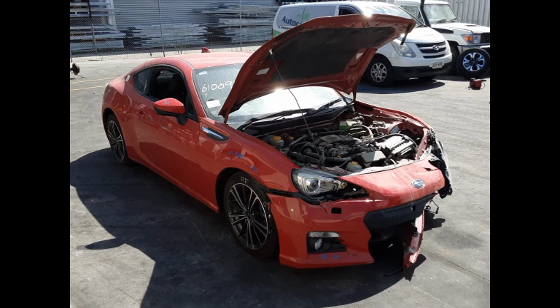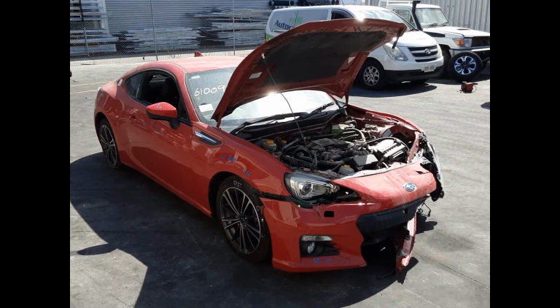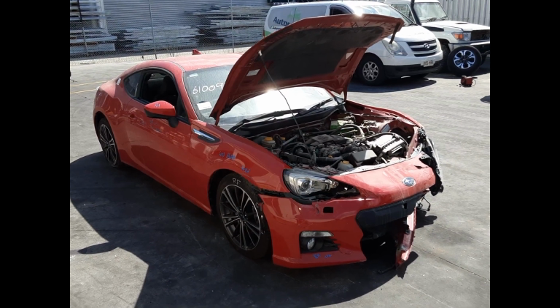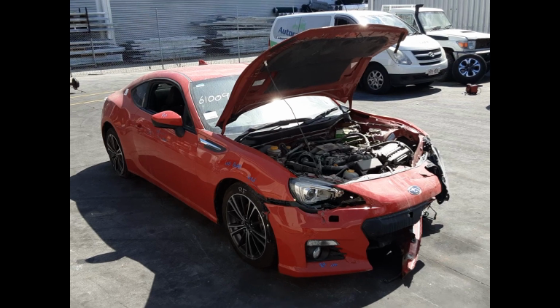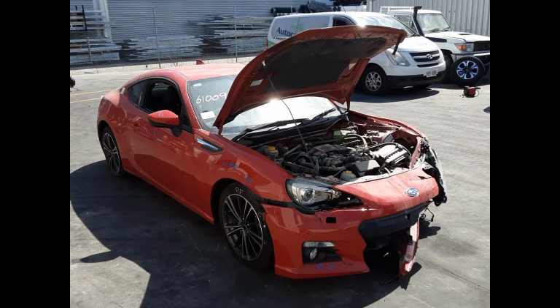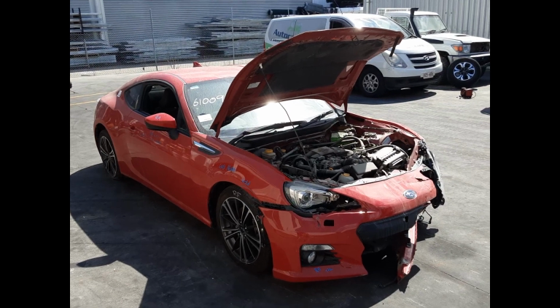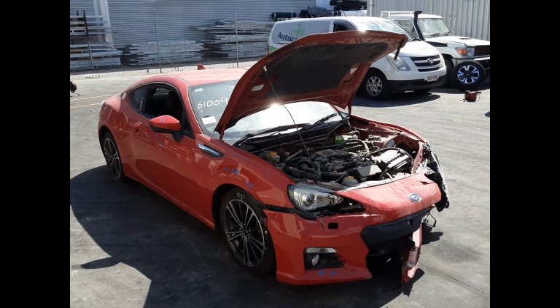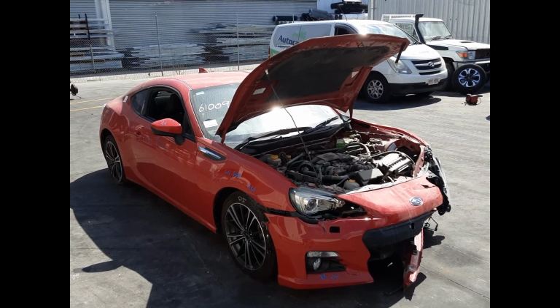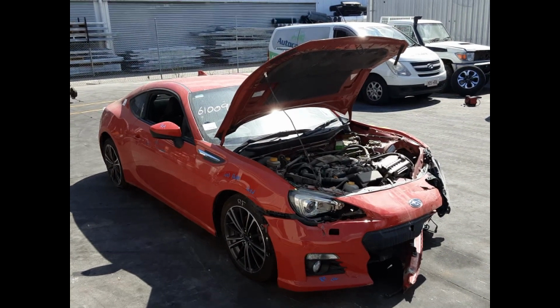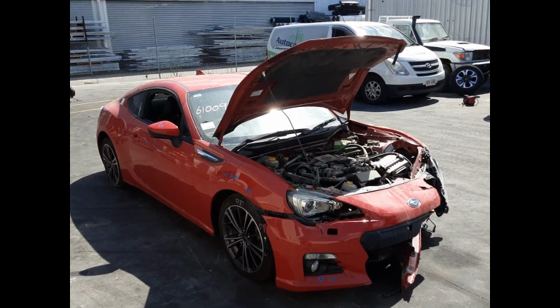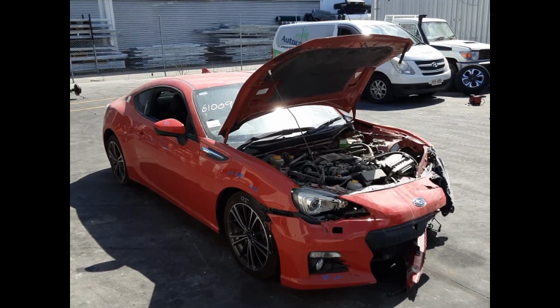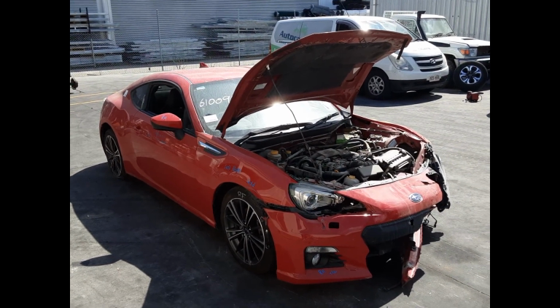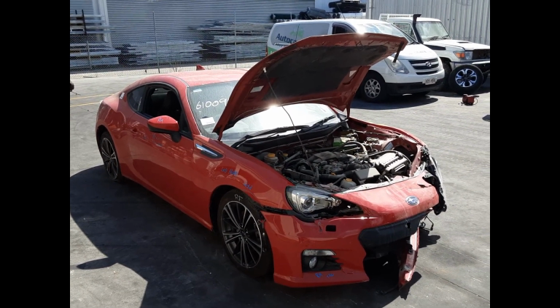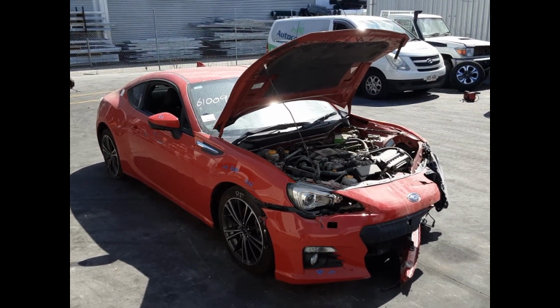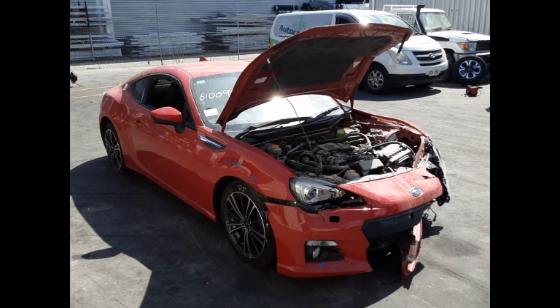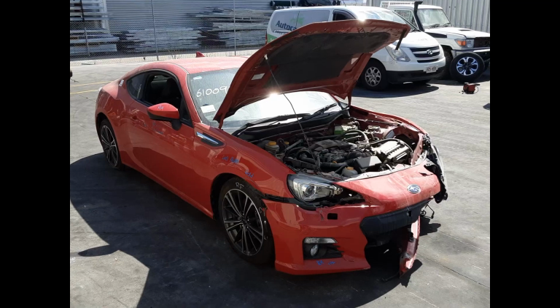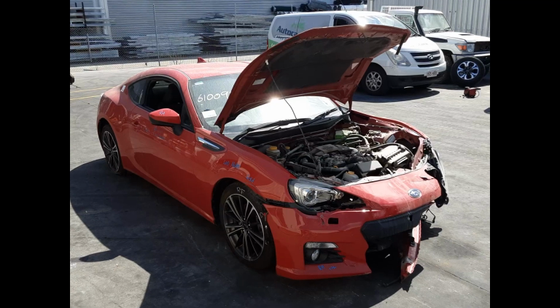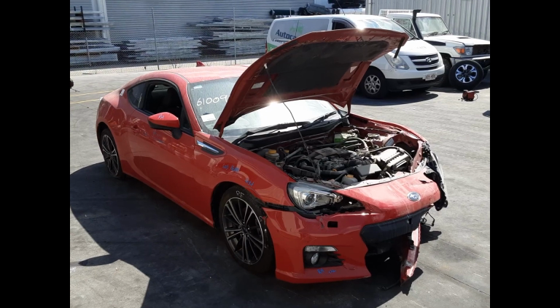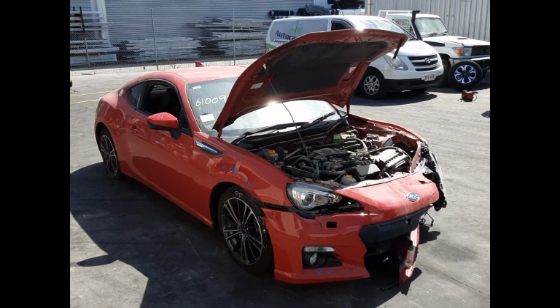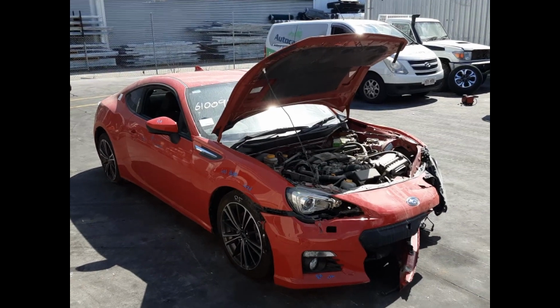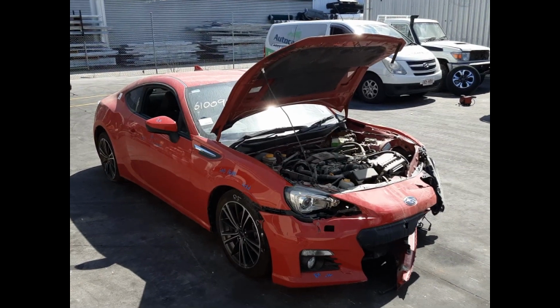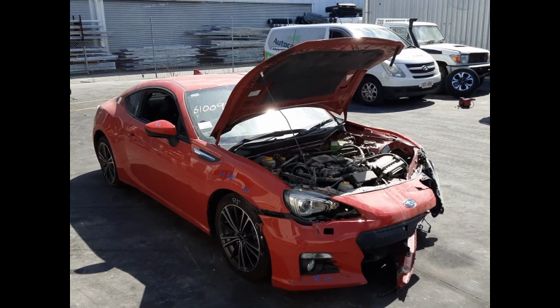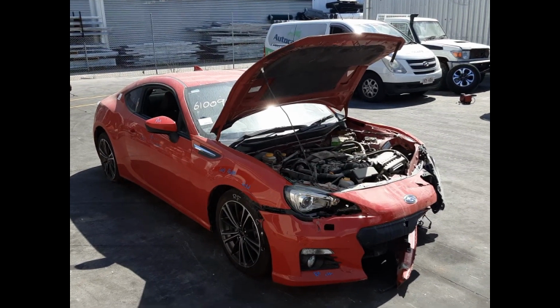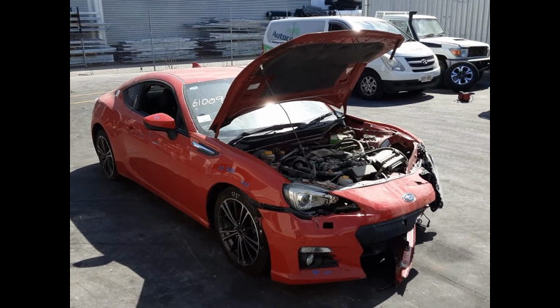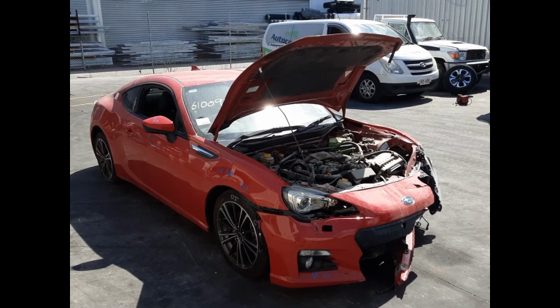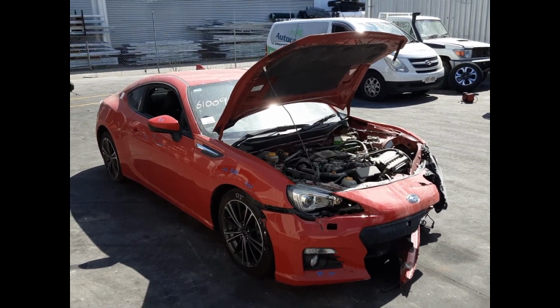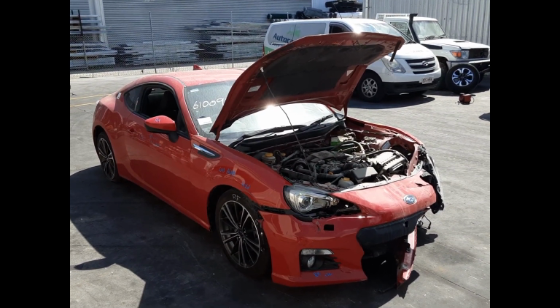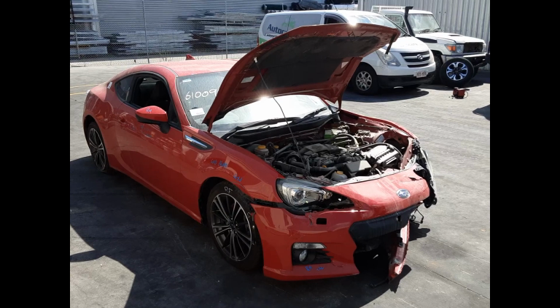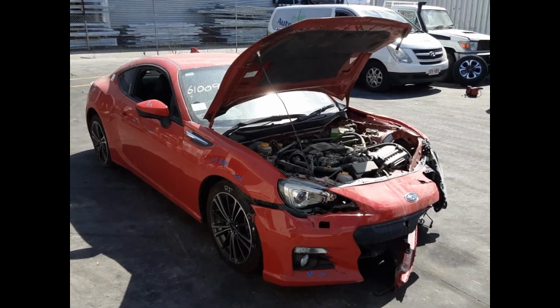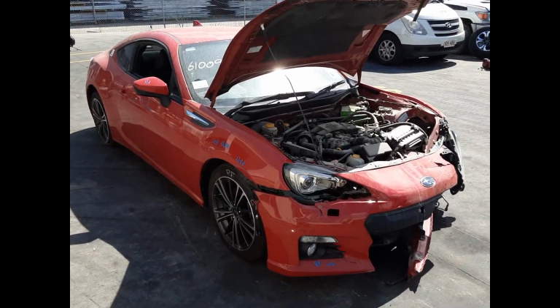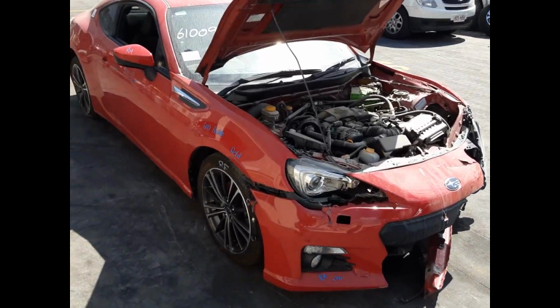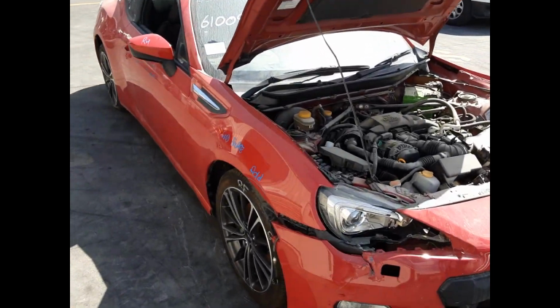Hi, this is Chris from Total Parts Plus and today we have a 2014 Subaru BRZ Coupe, stock reference number 5675. This shape runs from the 7th month 2012 through the 9th month 2016. It has an FA20 2.0-litre 4-cylinder petrol engine backed by a 6-speed manual rear-wheel drive transmission.